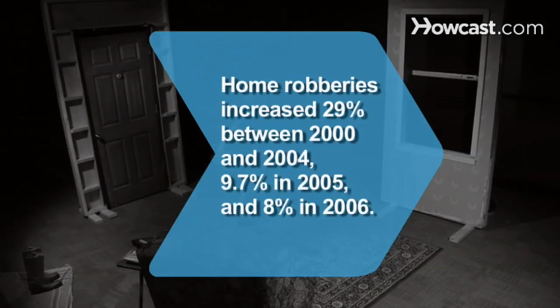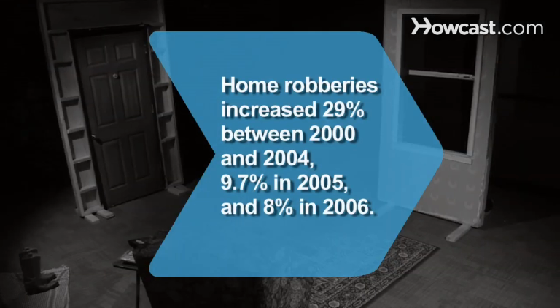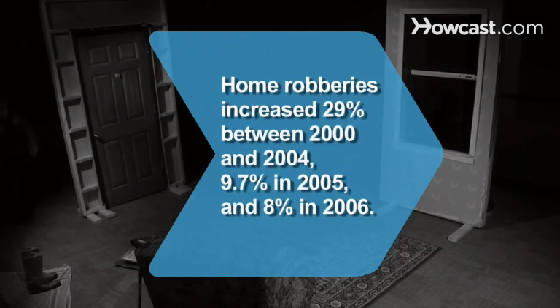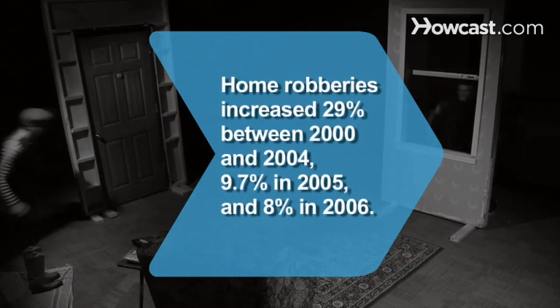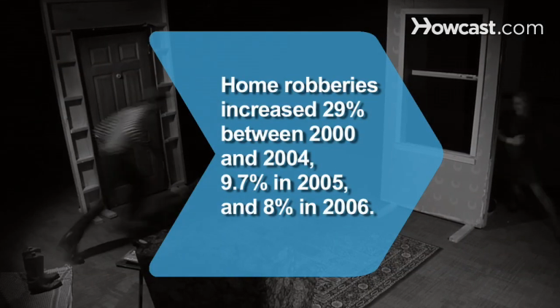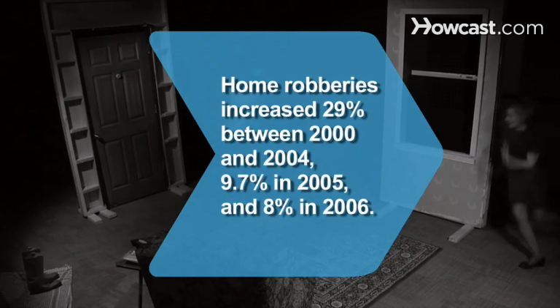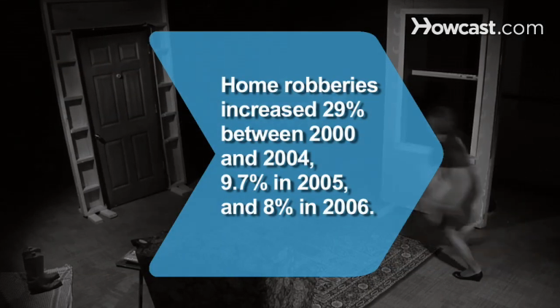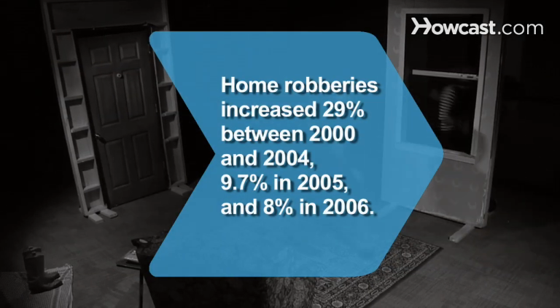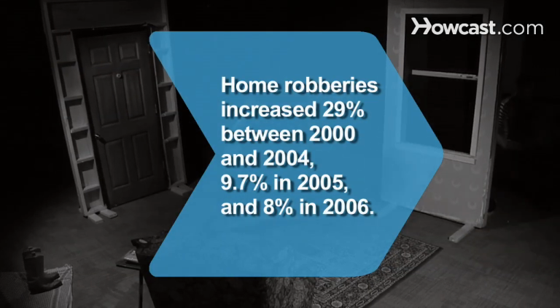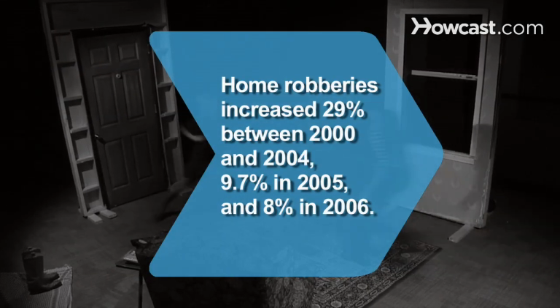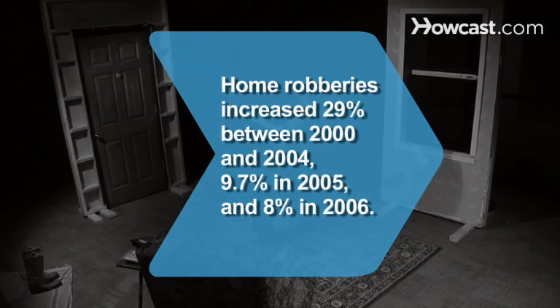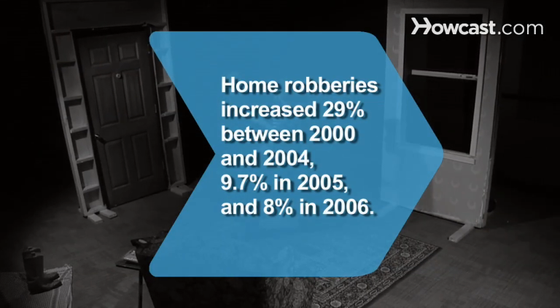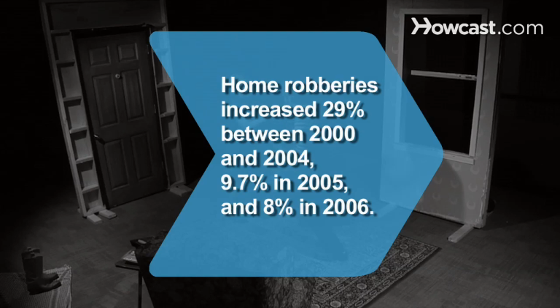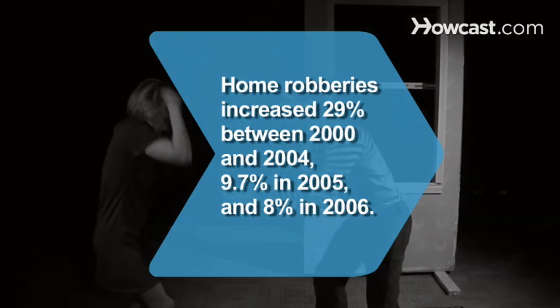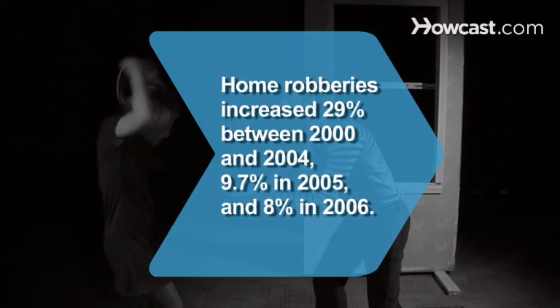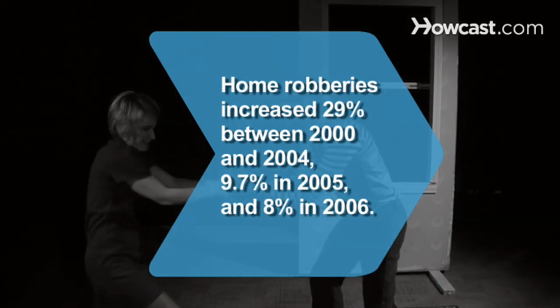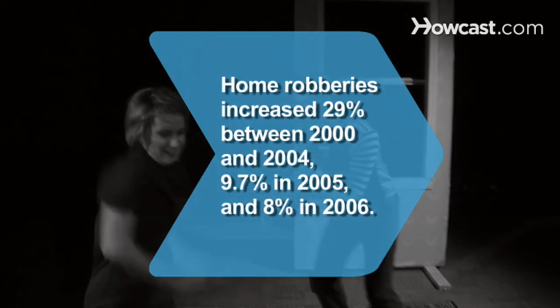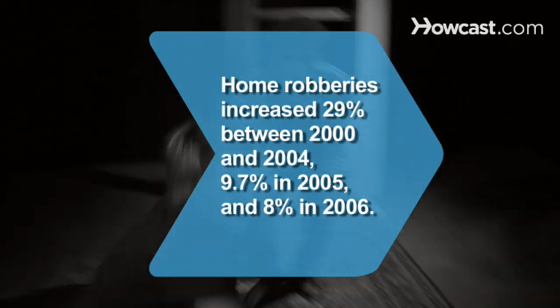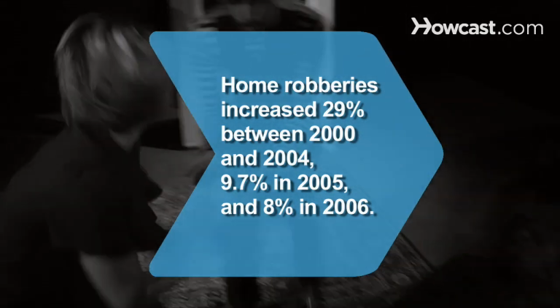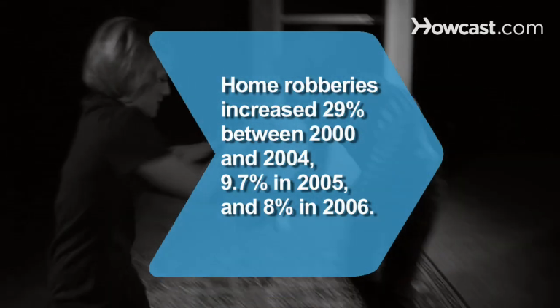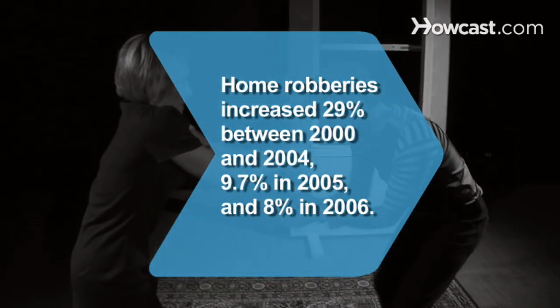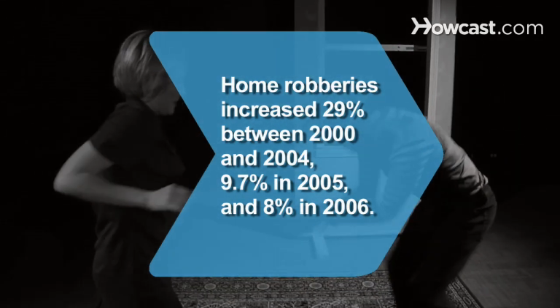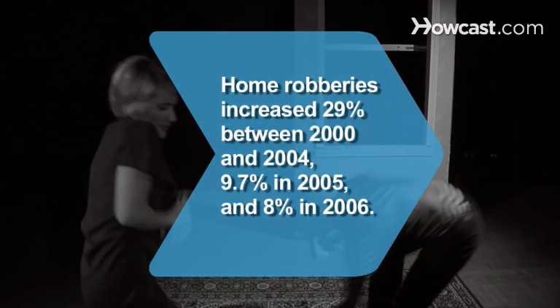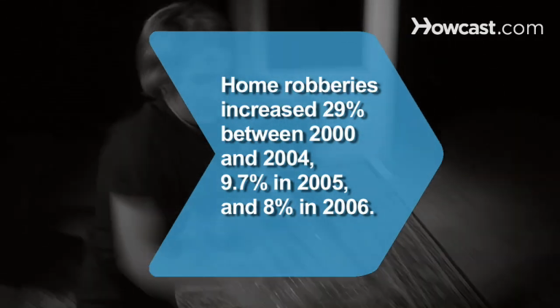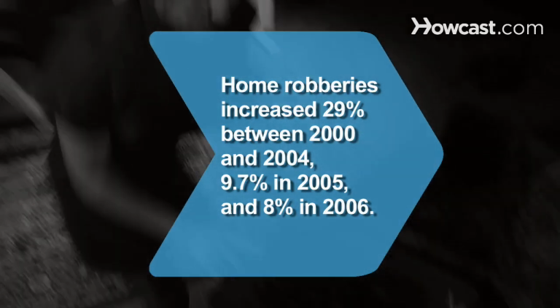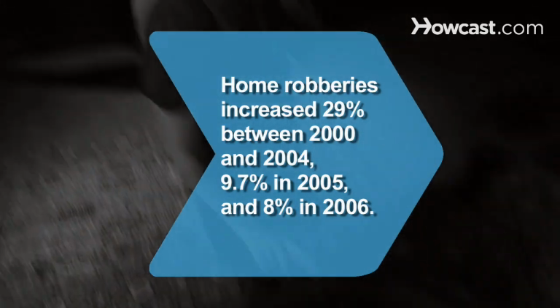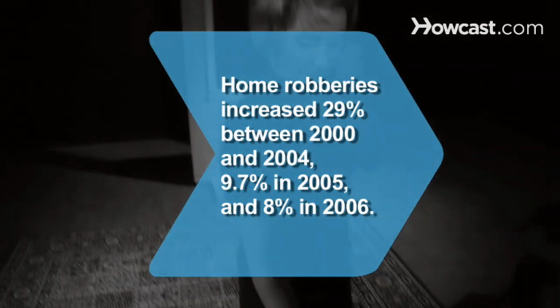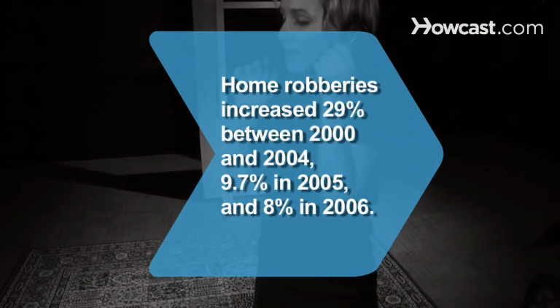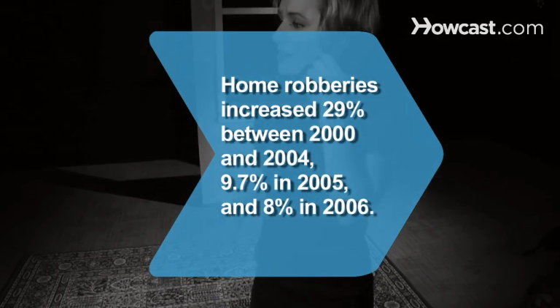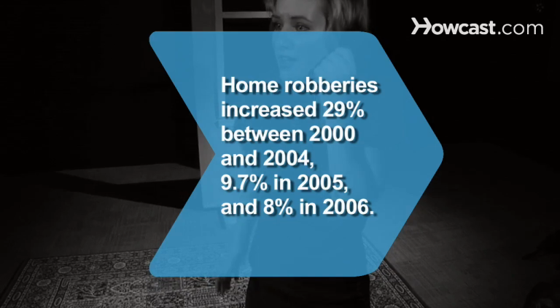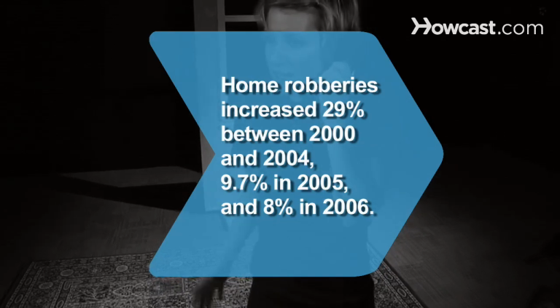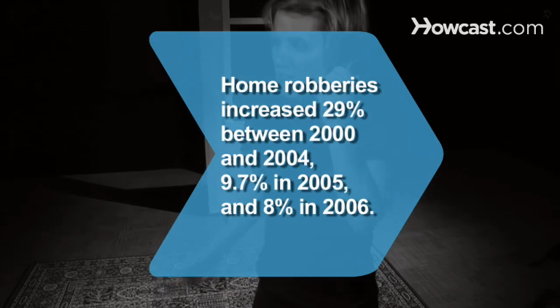Did you know? Robberies of U.S. homes rose 29 percent between 2000 and 2004, 9.7 percent in 2005, and 8 percent in 2006.